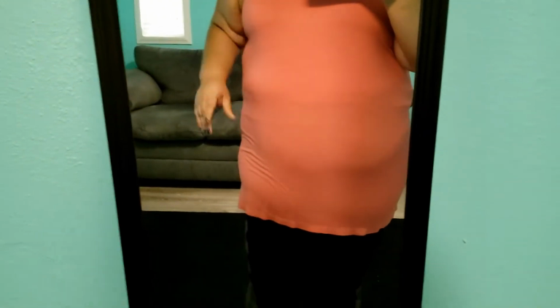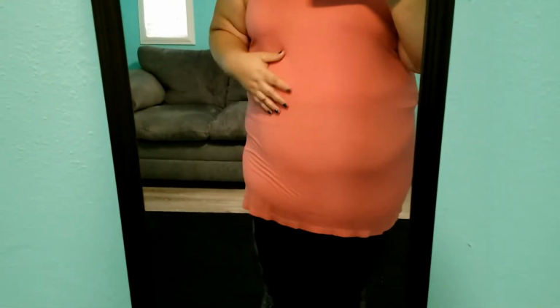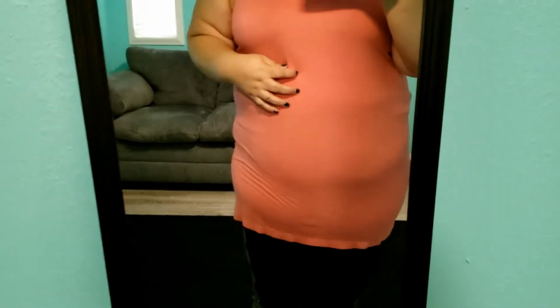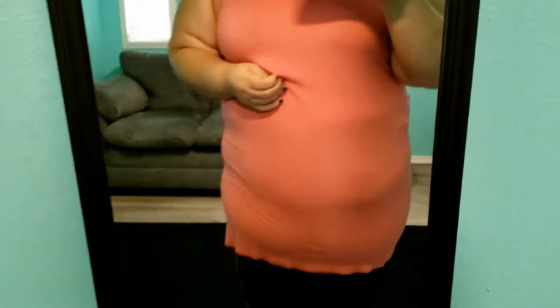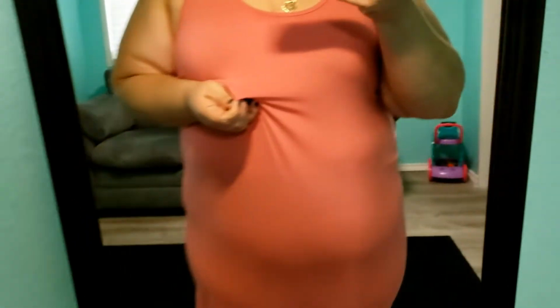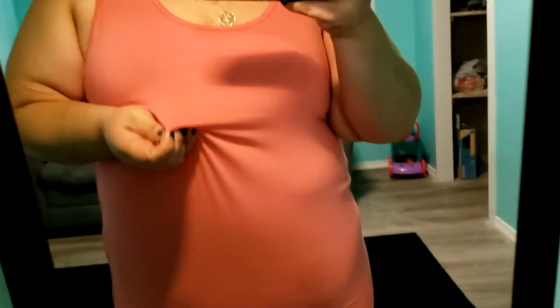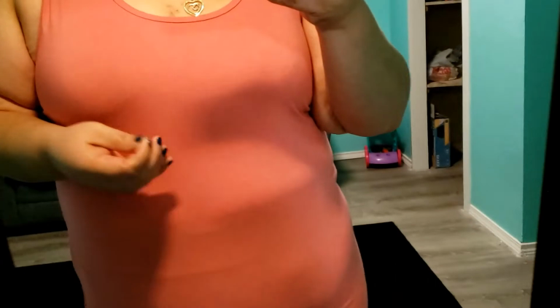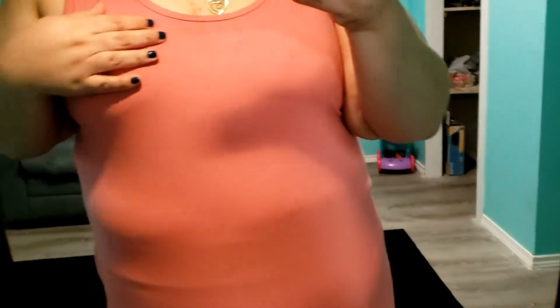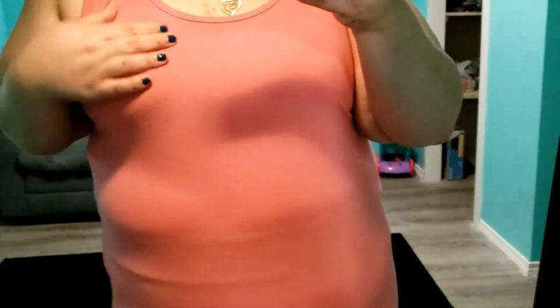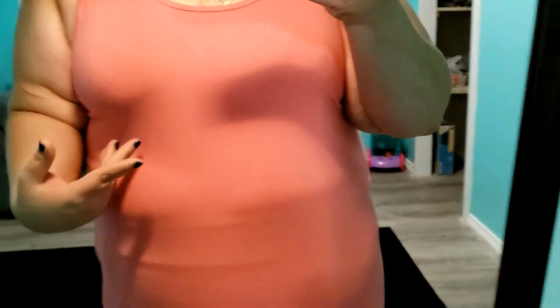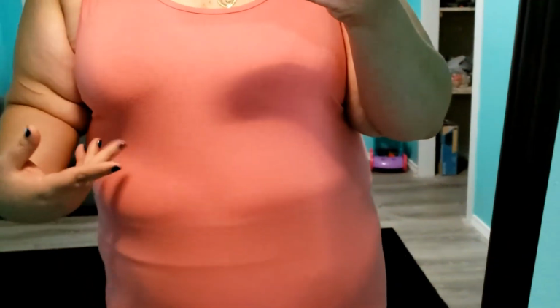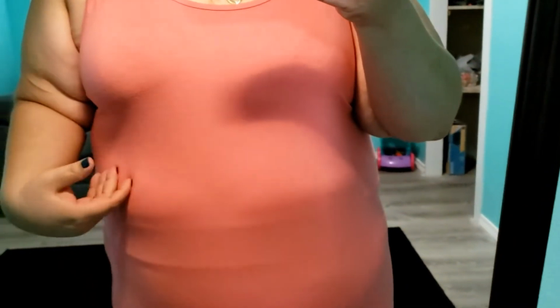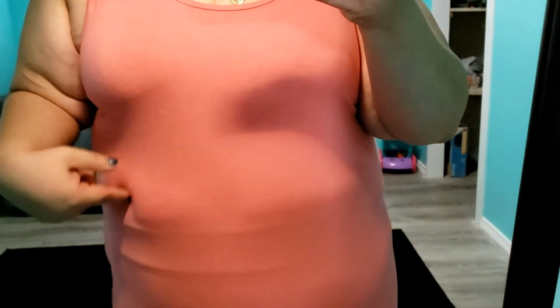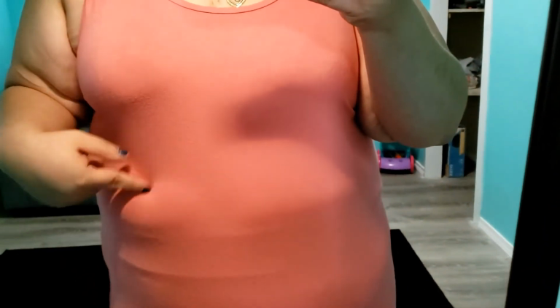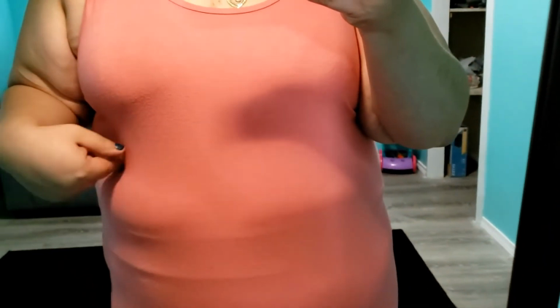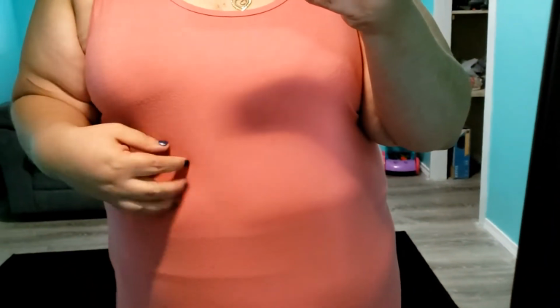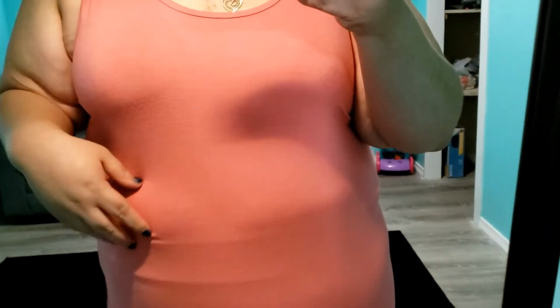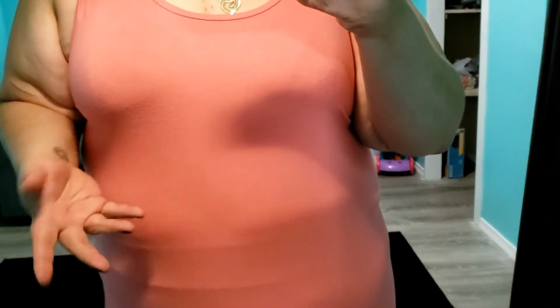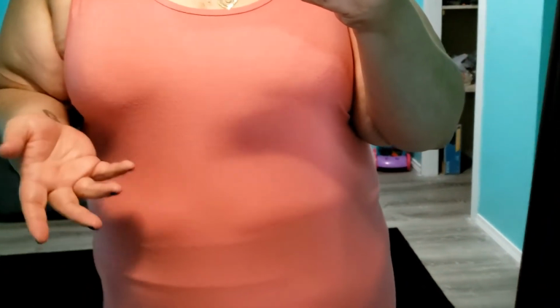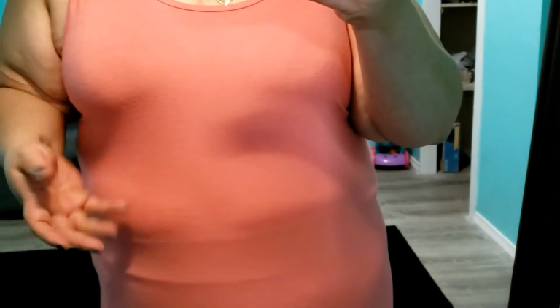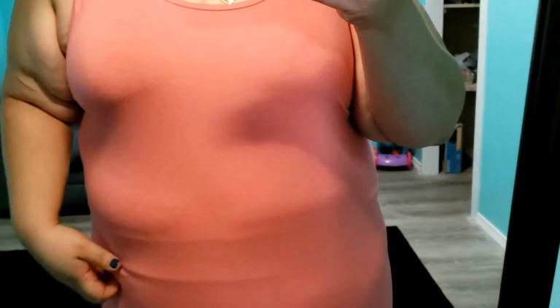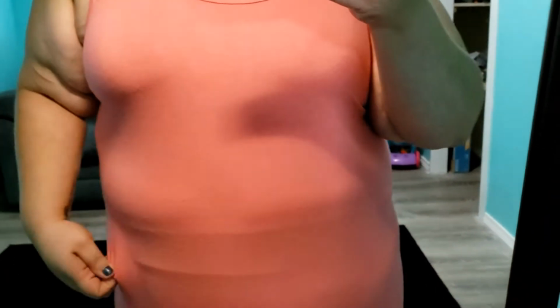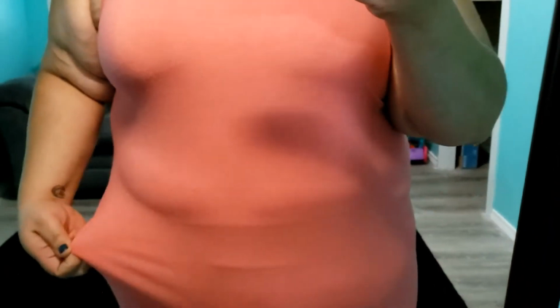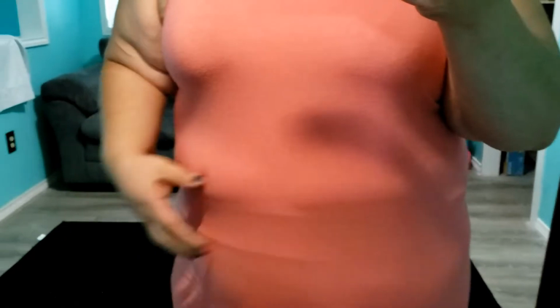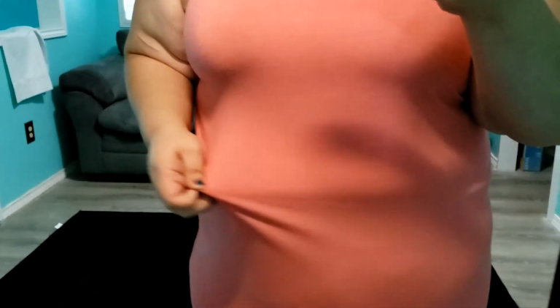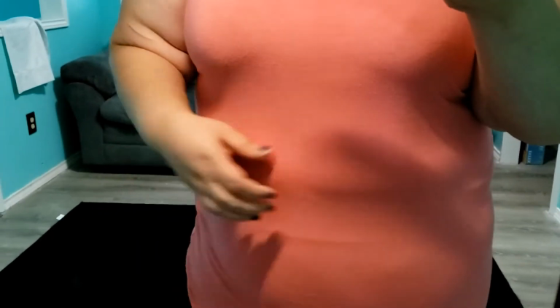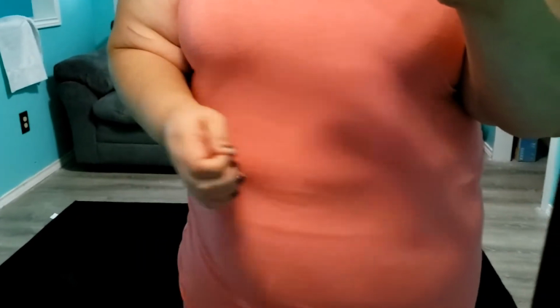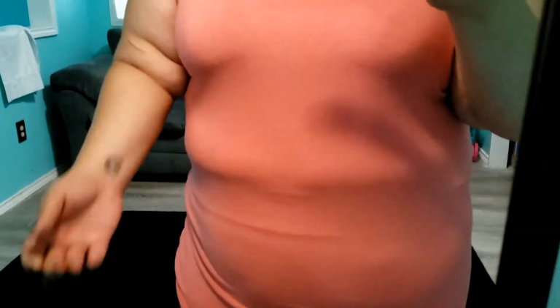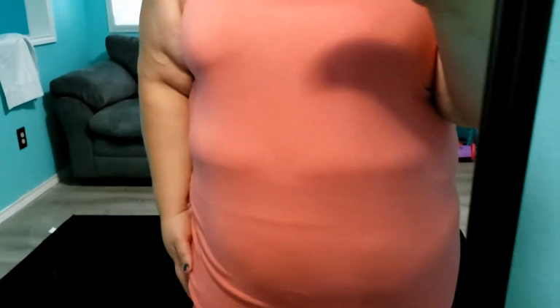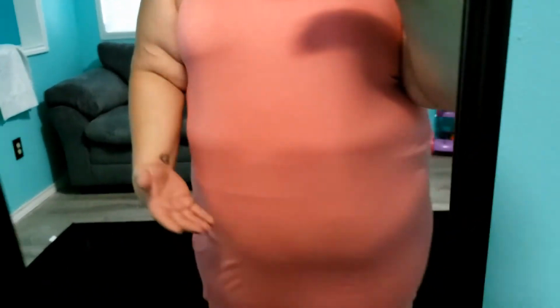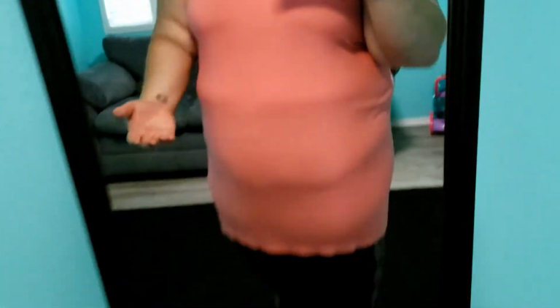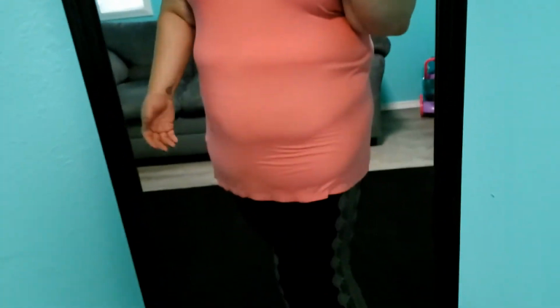Today I am wearing this tank top from Lane Bryant. It is a peachy, pinky color, and it's just plain. I figured I'd keep it simple.